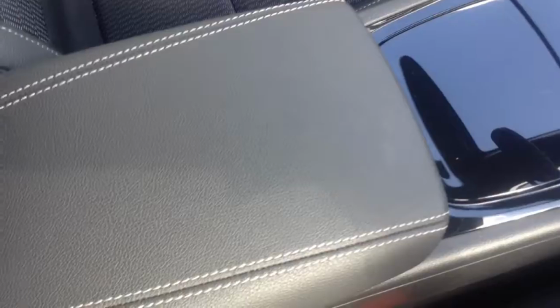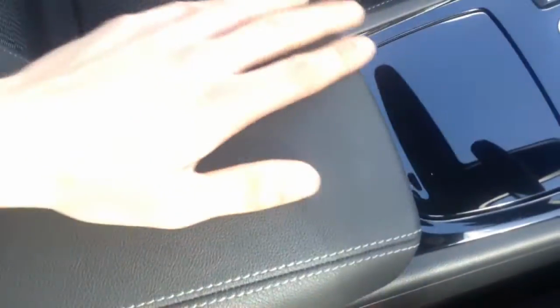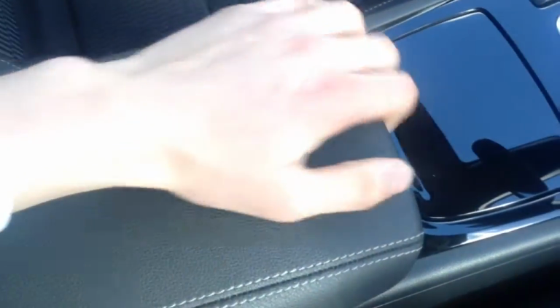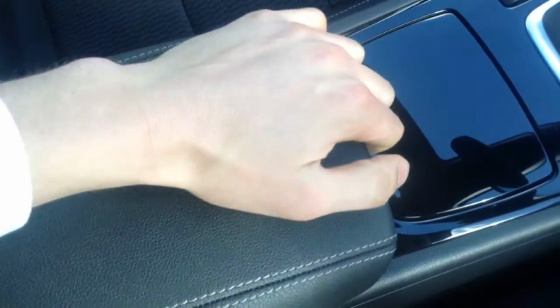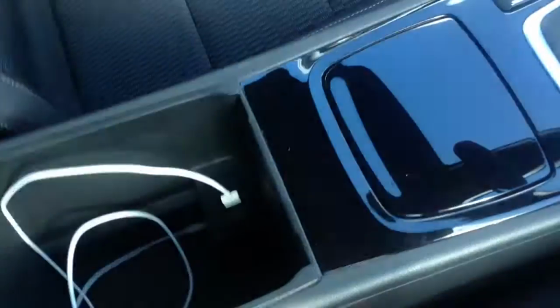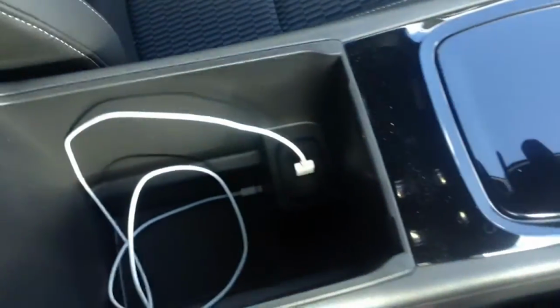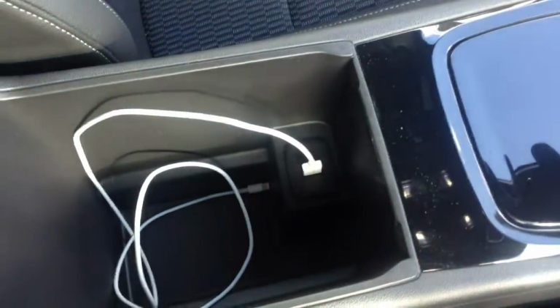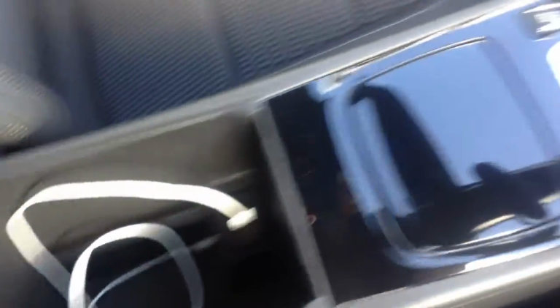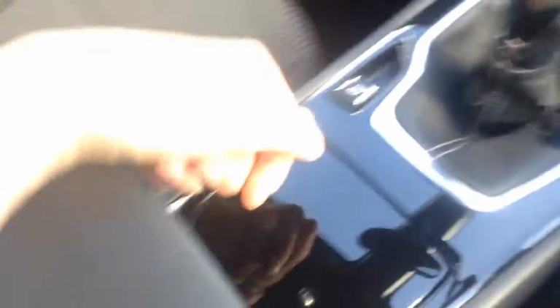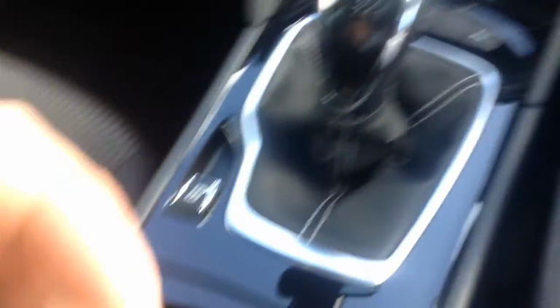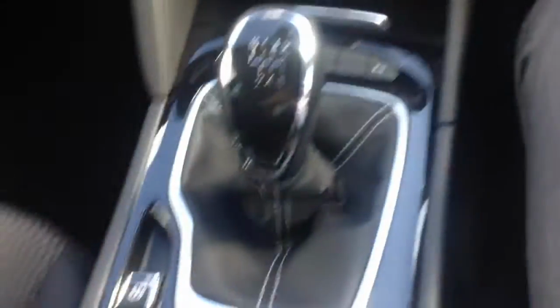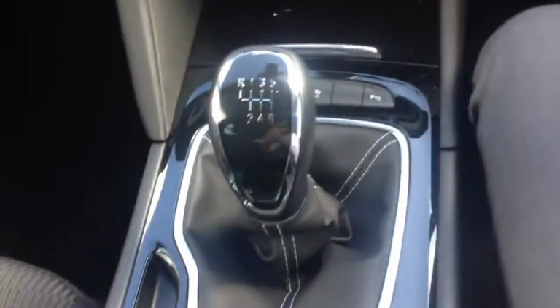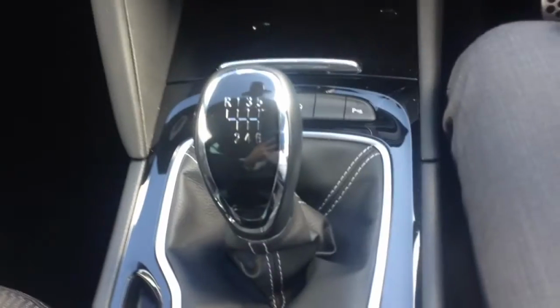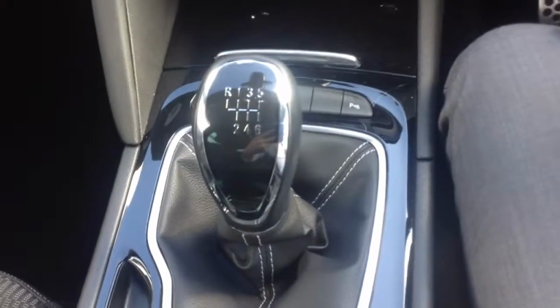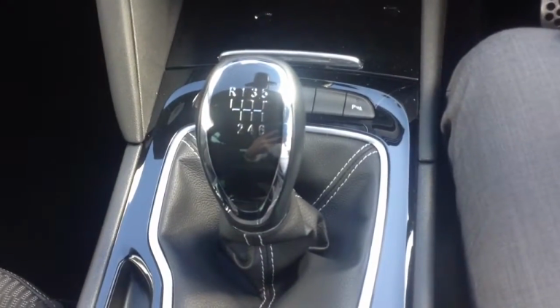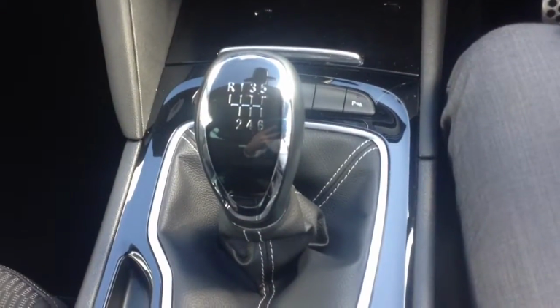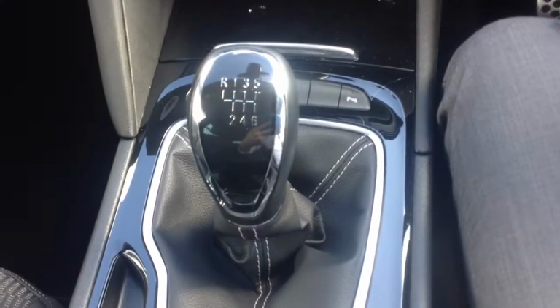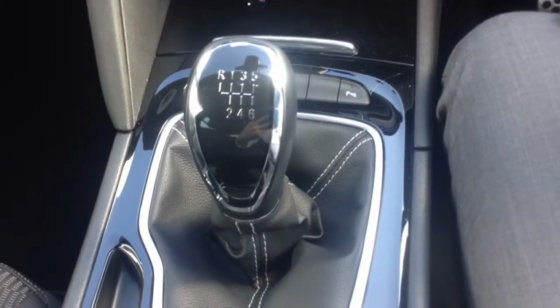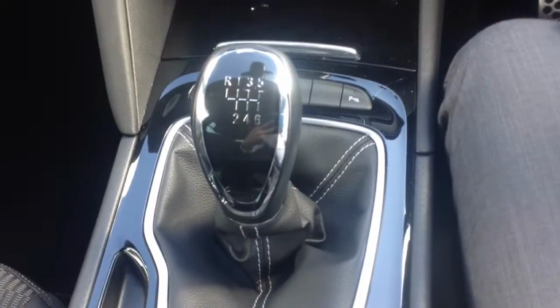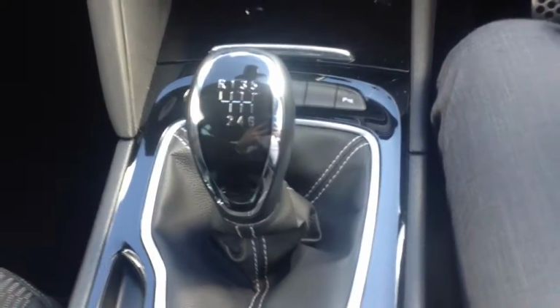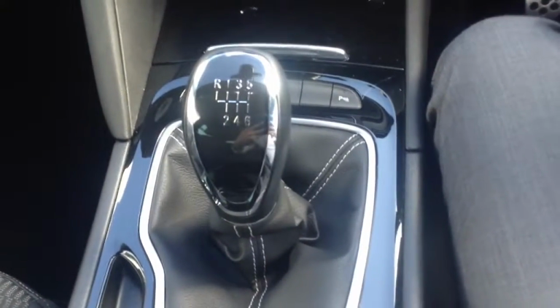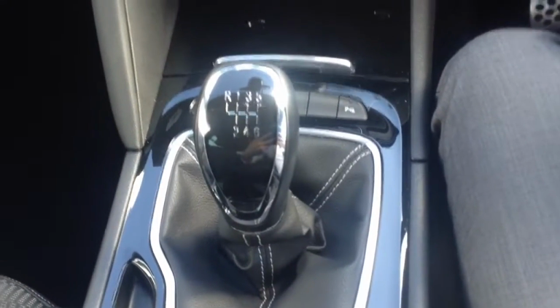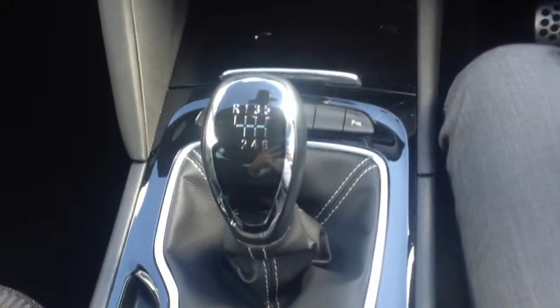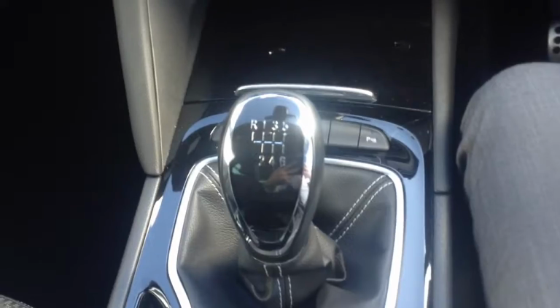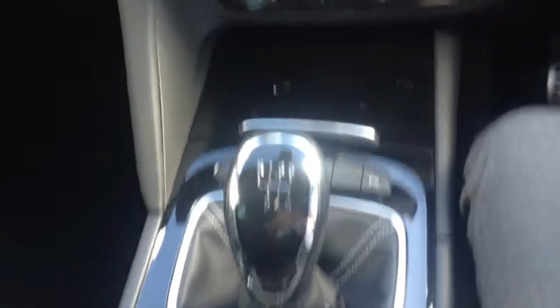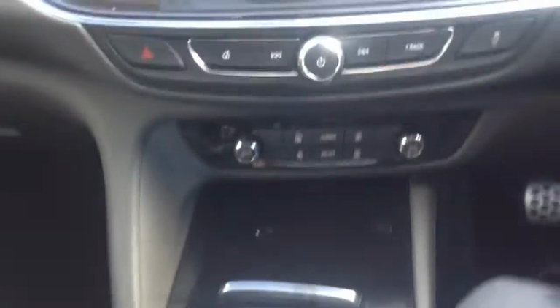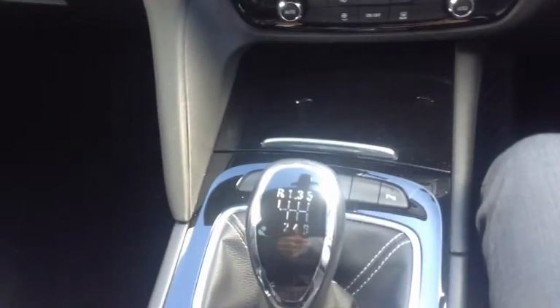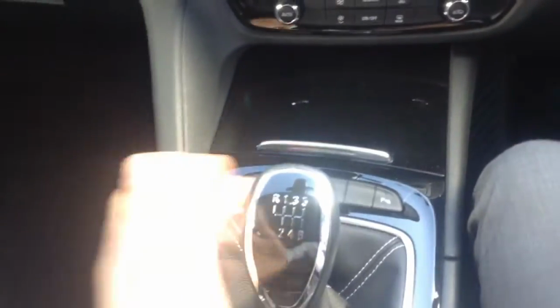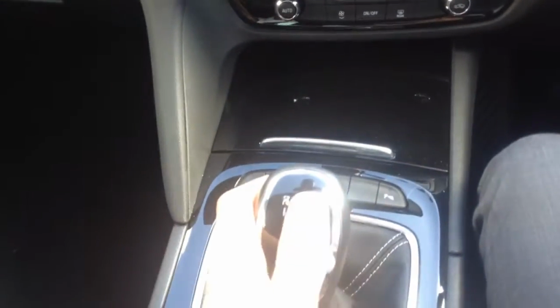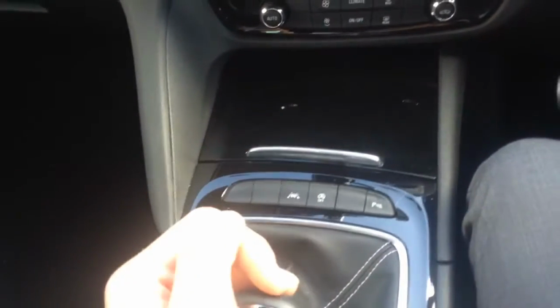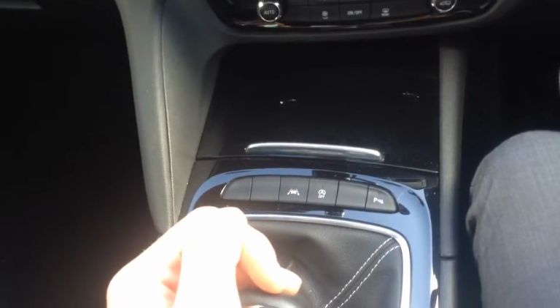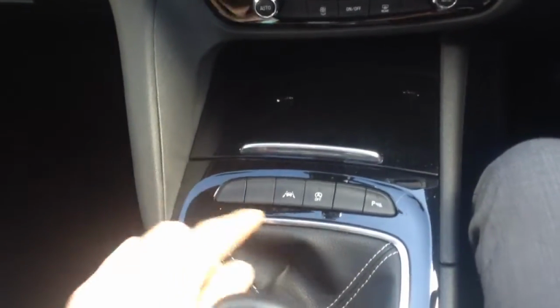We've got an armrest here which lifts up, and inside you've got your USB ports. It's the 1.5 turbo petrol with 165 PS altogether, and it's got the six-speed gearbox.